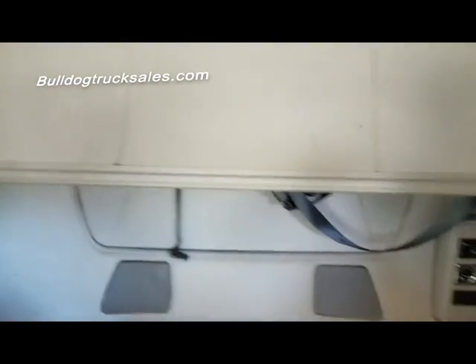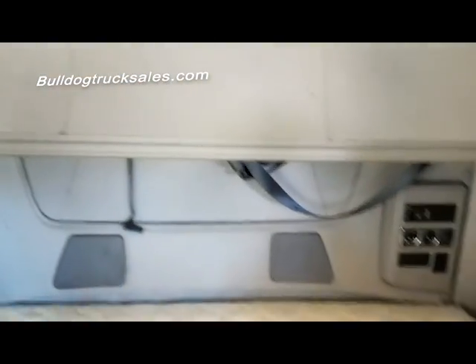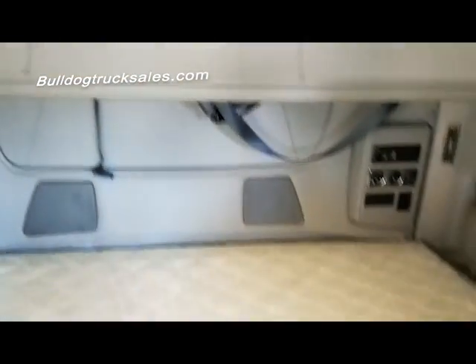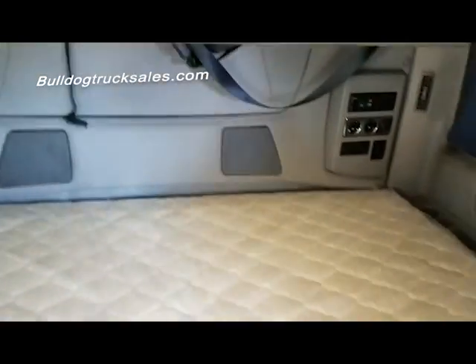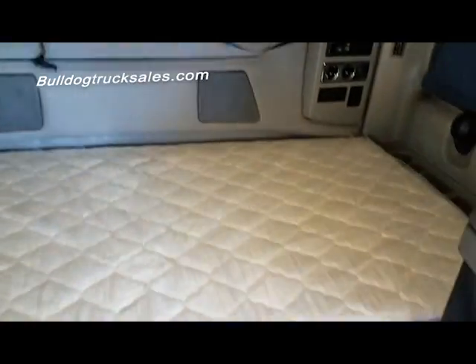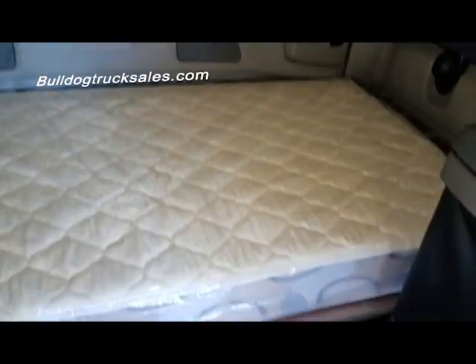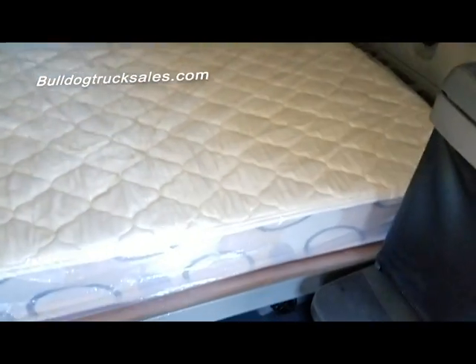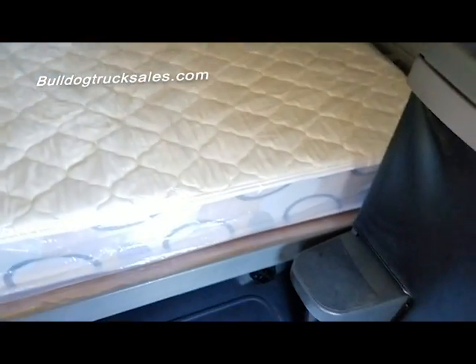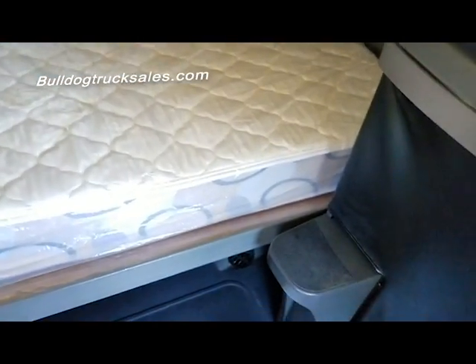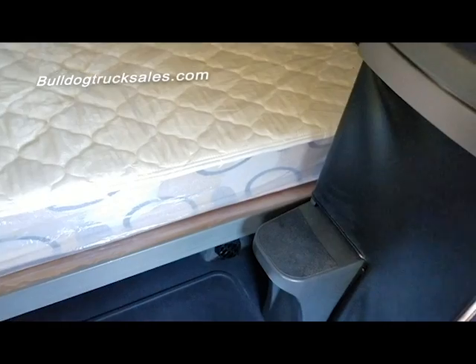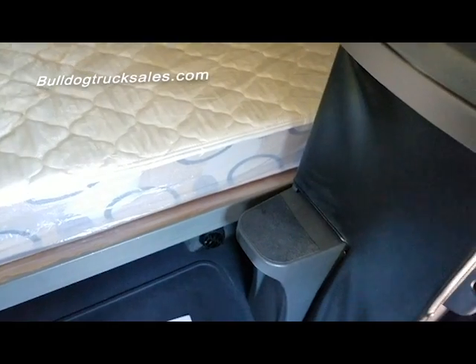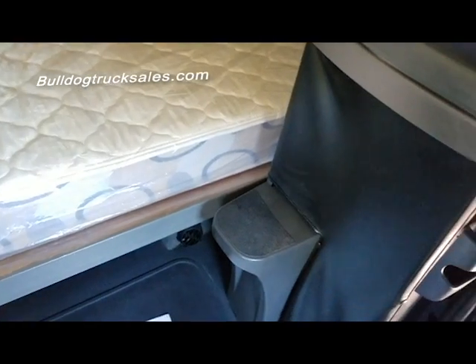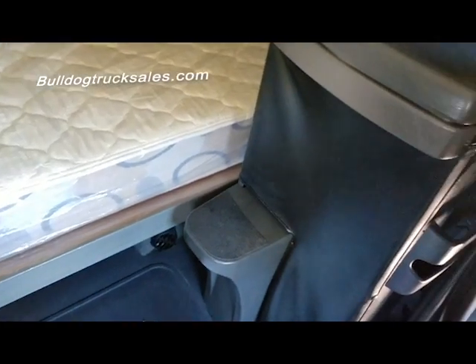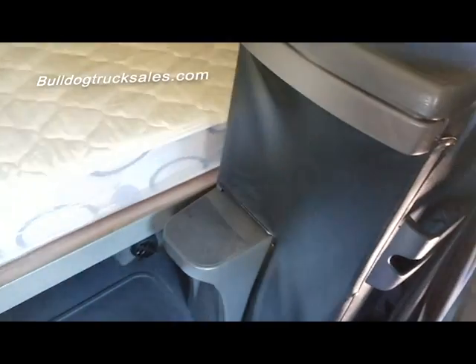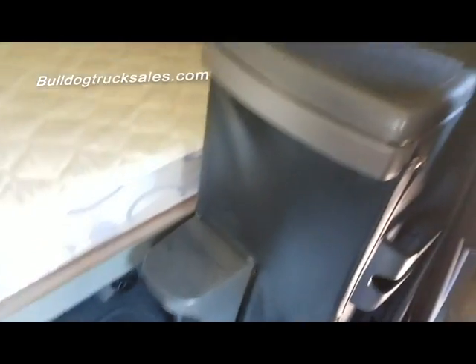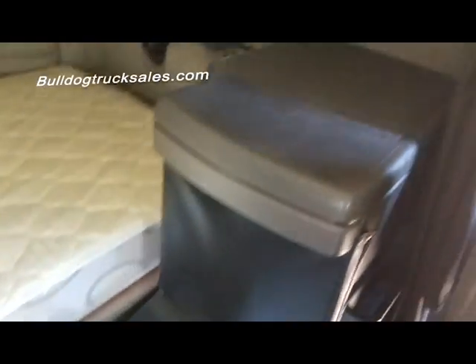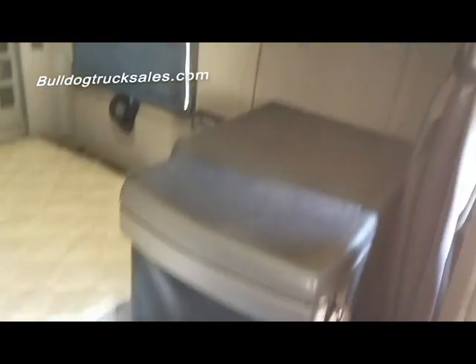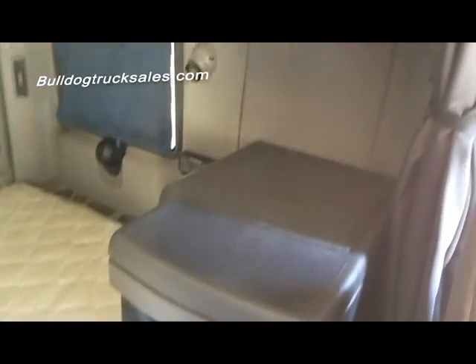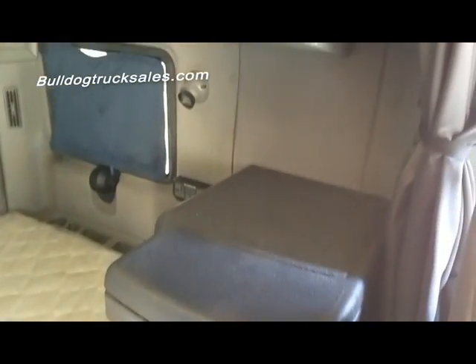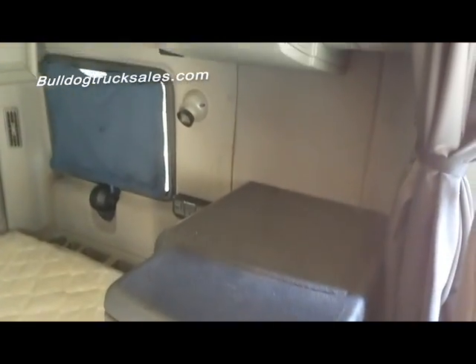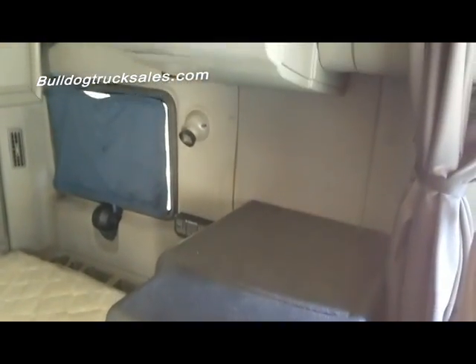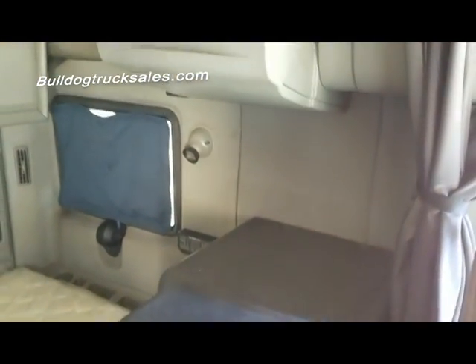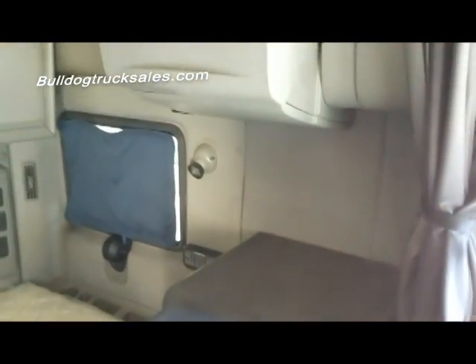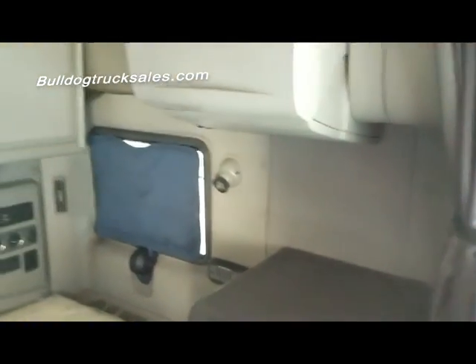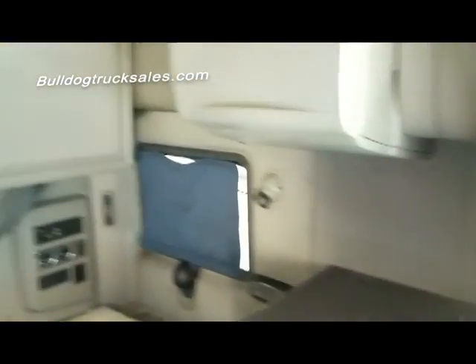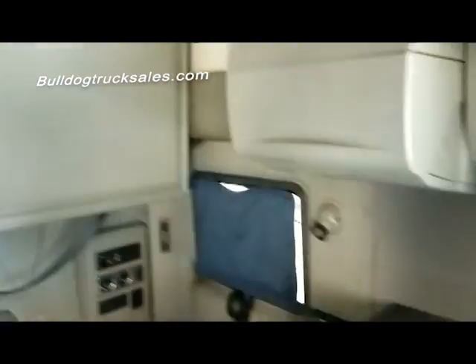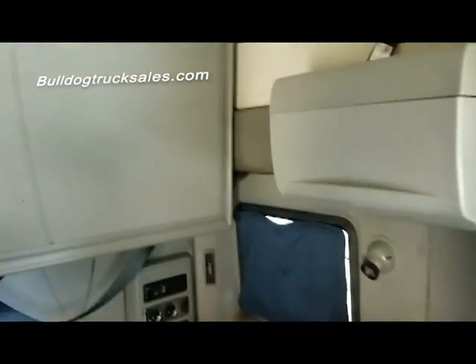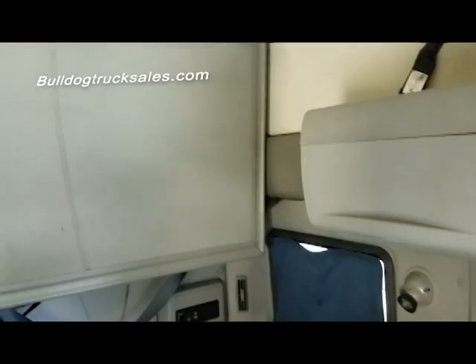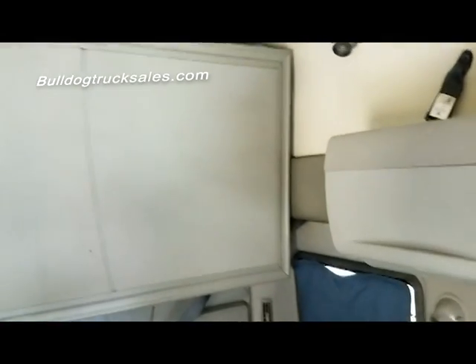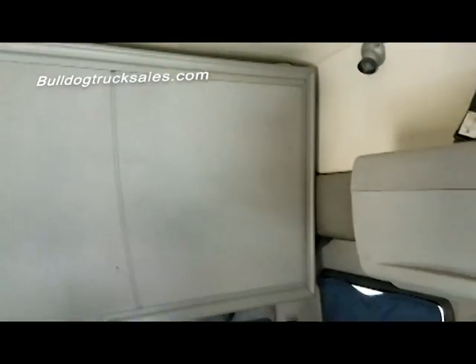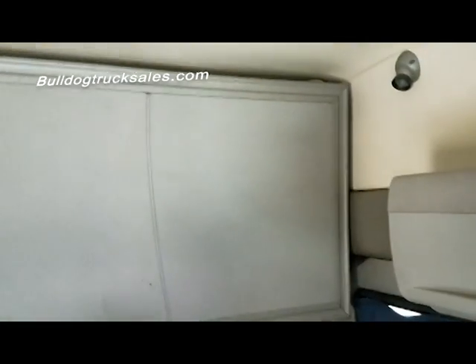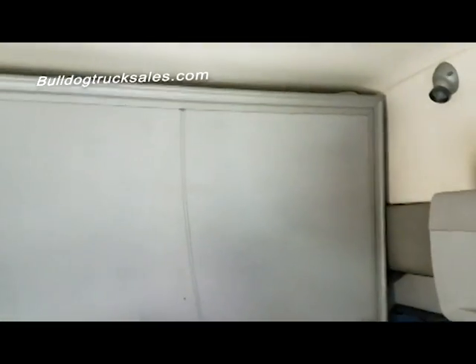Look how clean that inside is. It is a gorgeous mattress, brand new mattress, still in the plastic. A lot of head space up there.